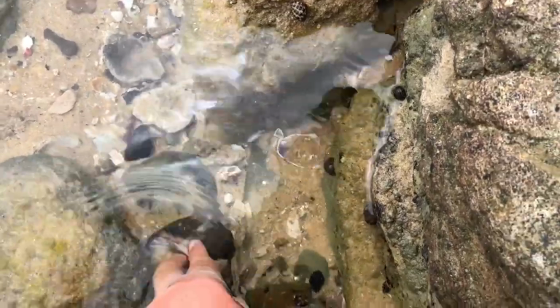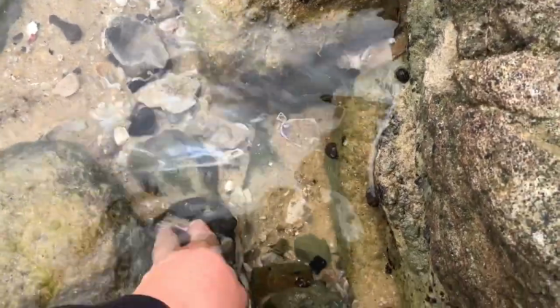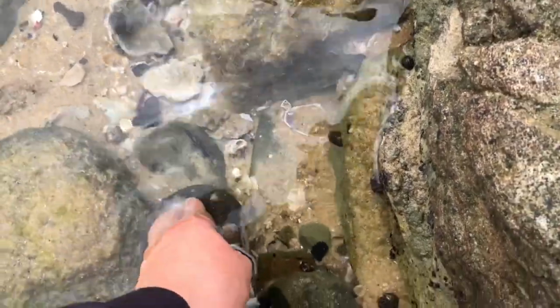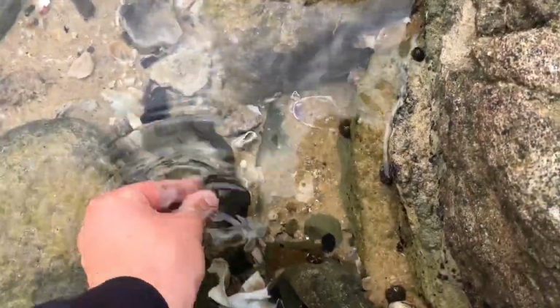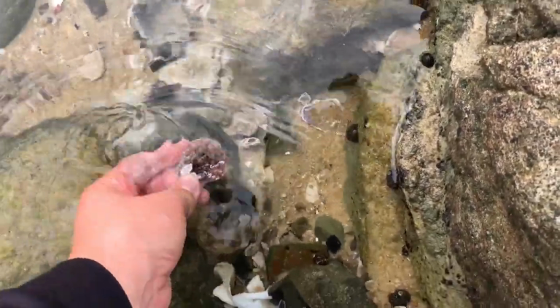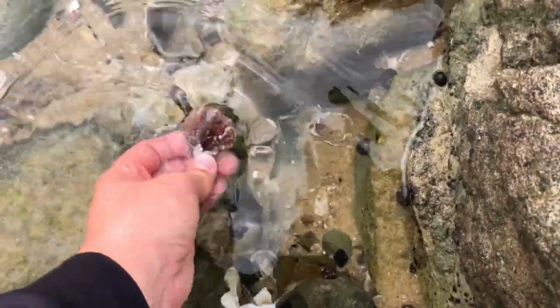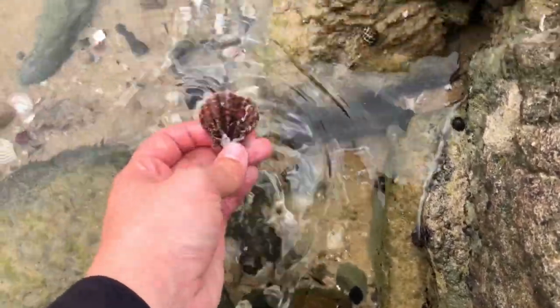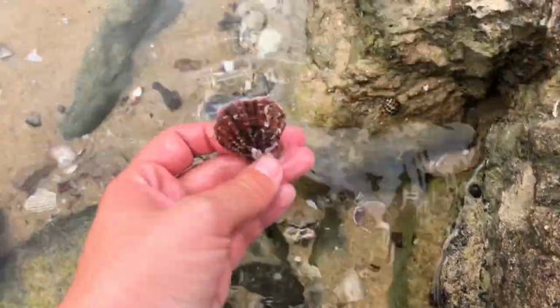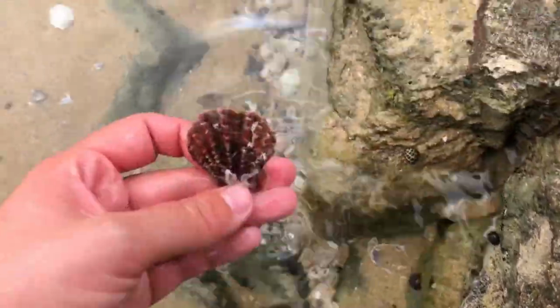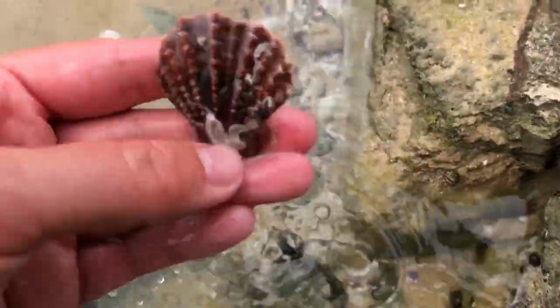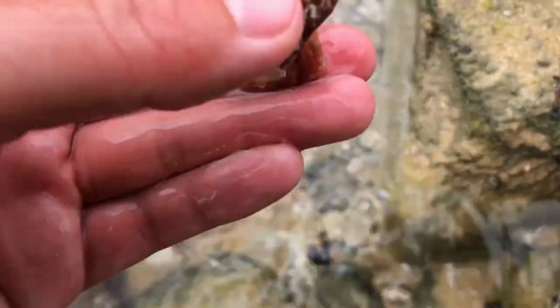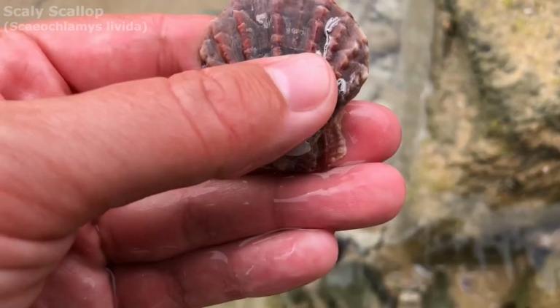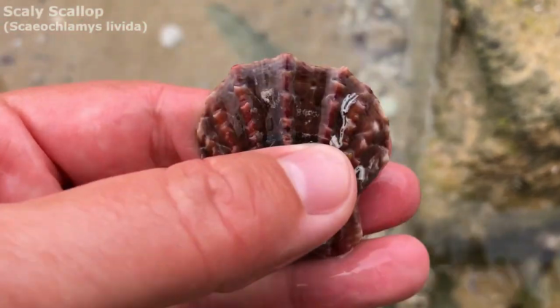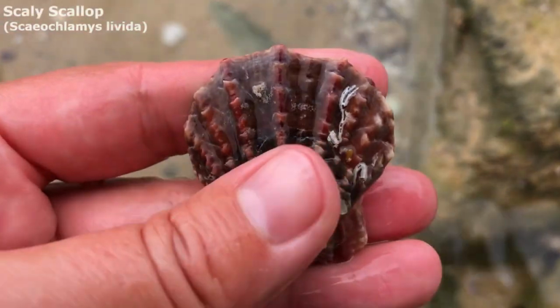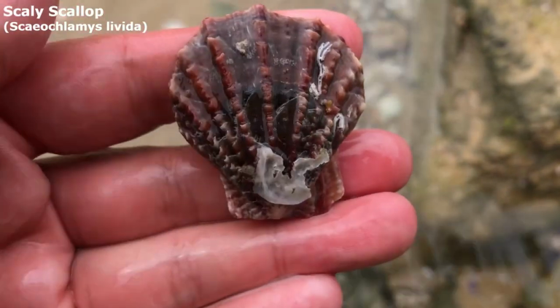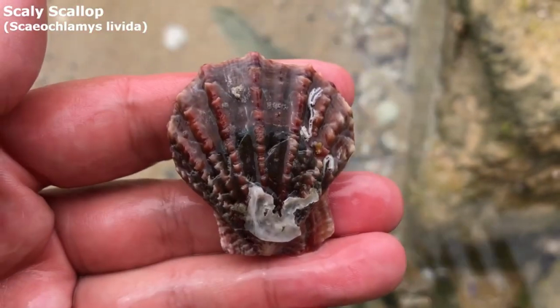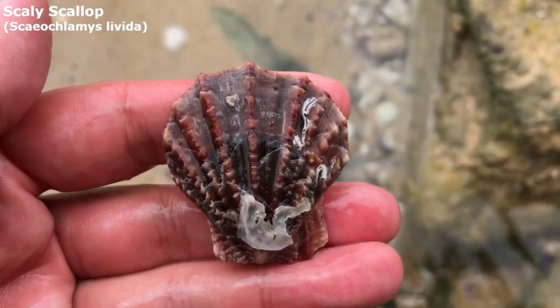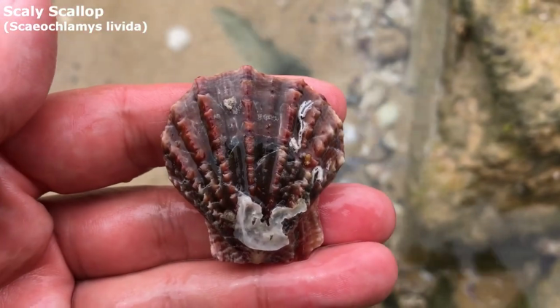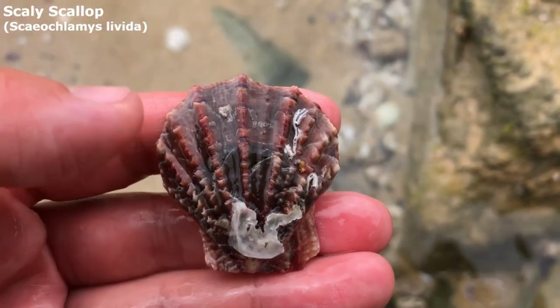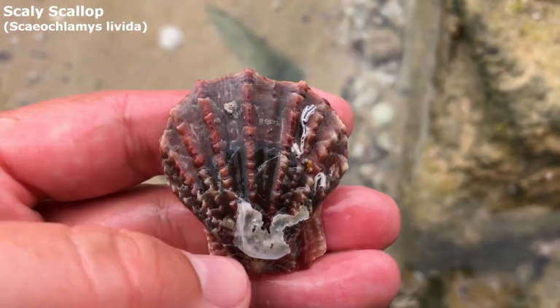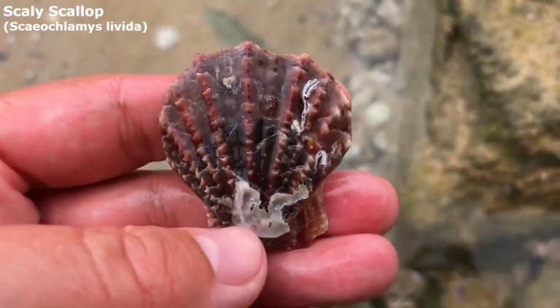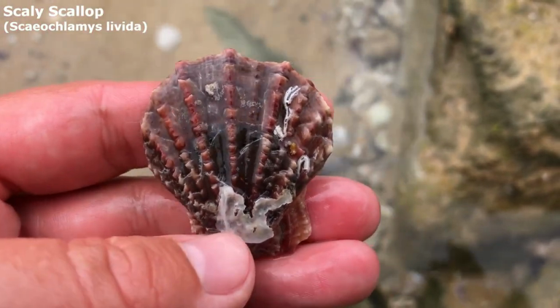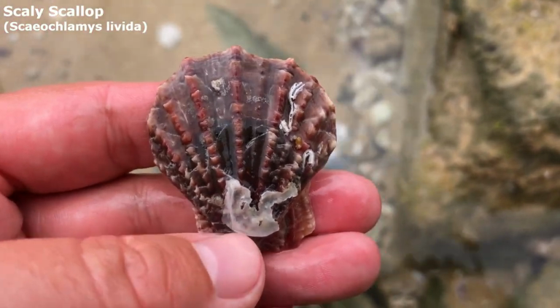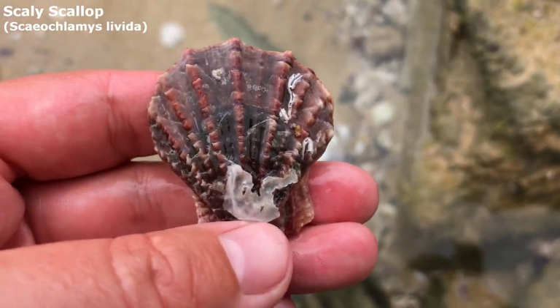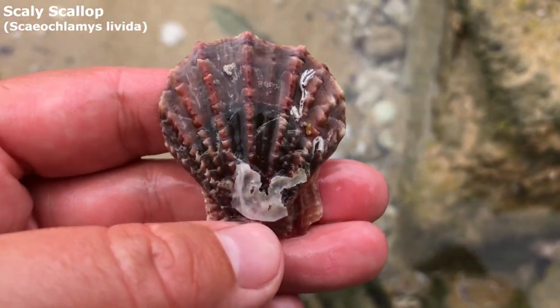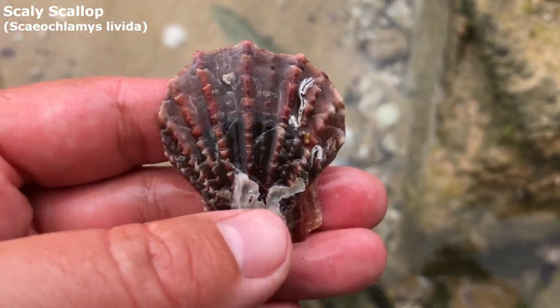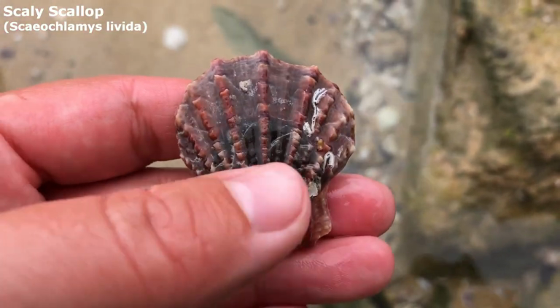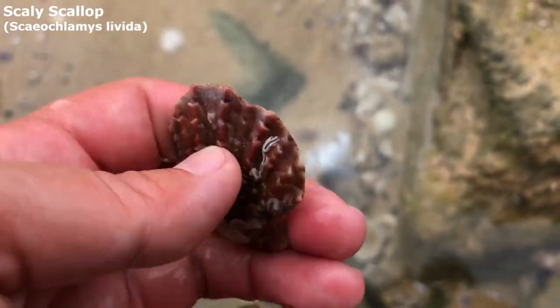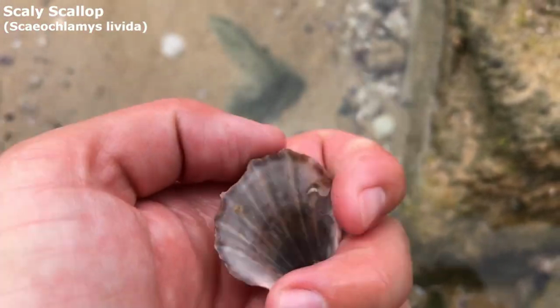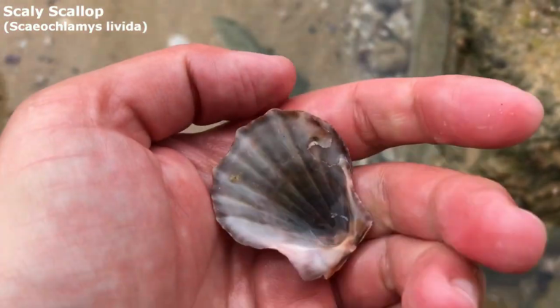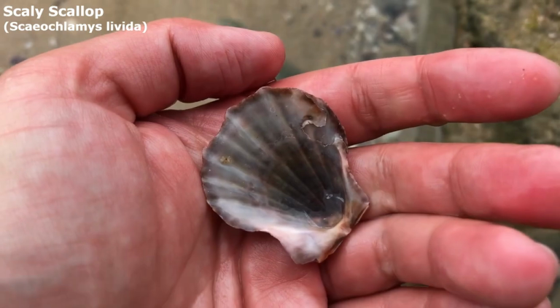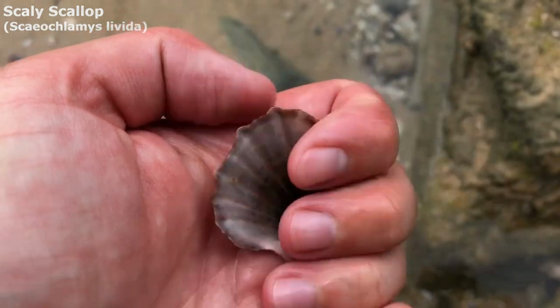This guy here, he's got some funky colours. Just going to knock off a bit of that white stuff and he'll be as good as new.